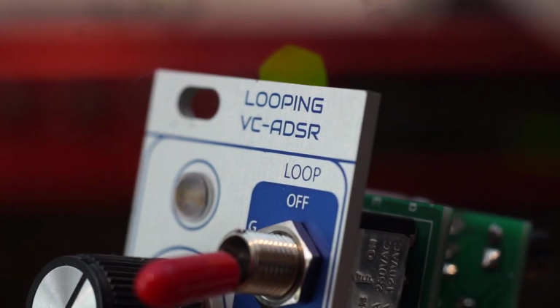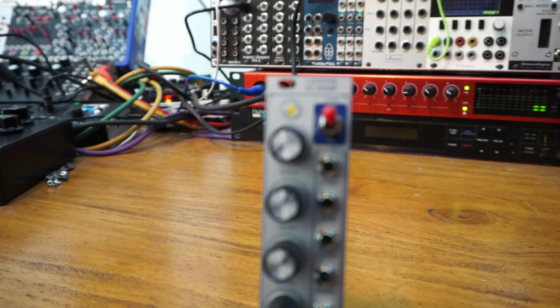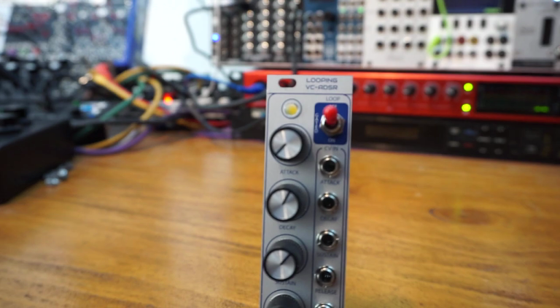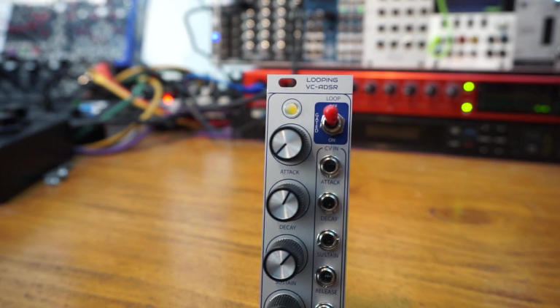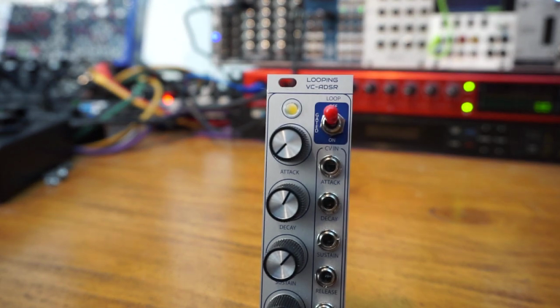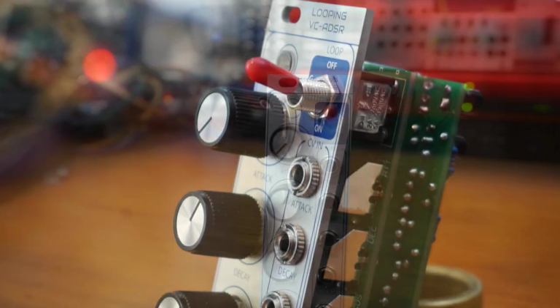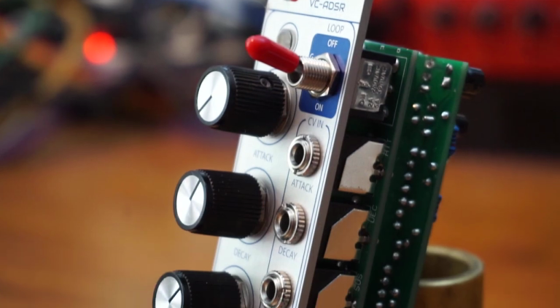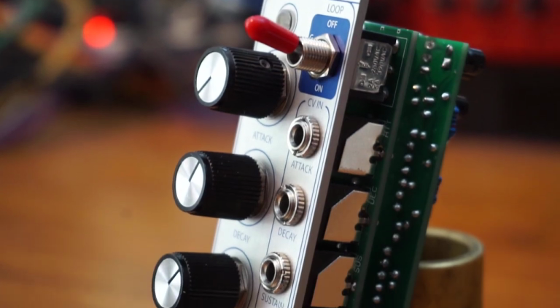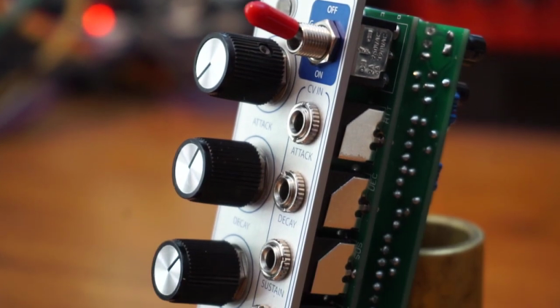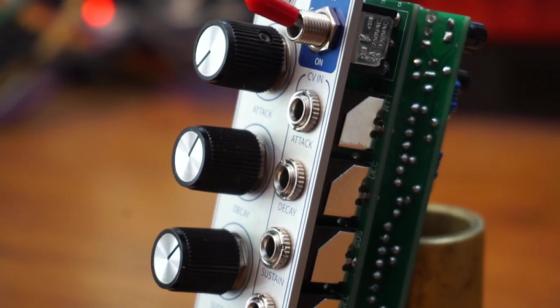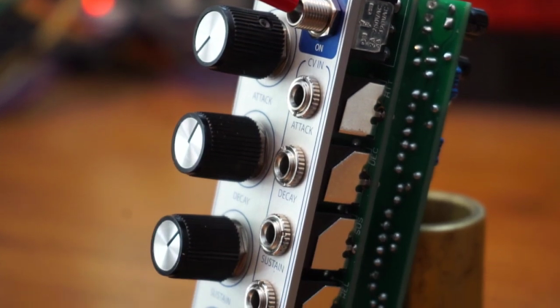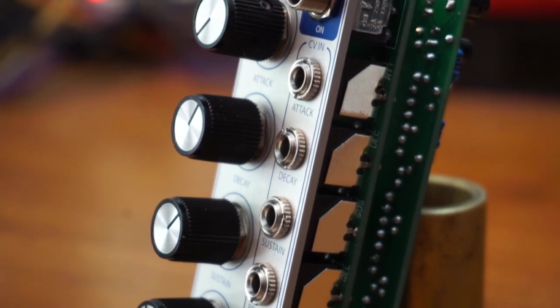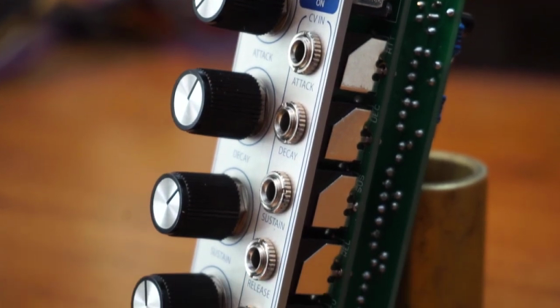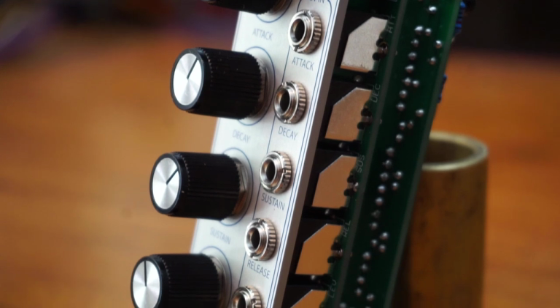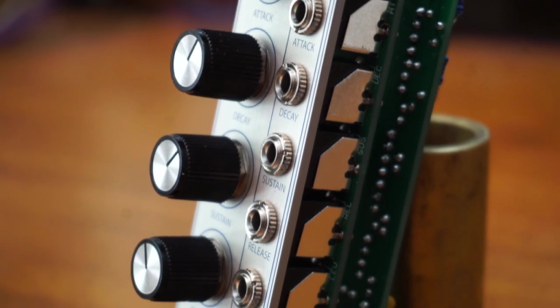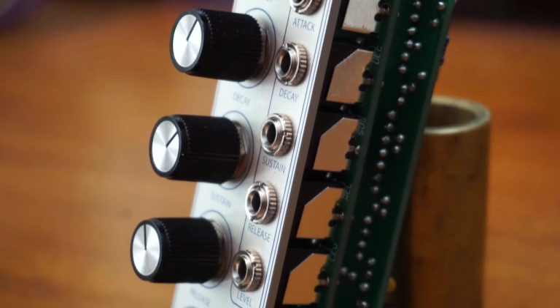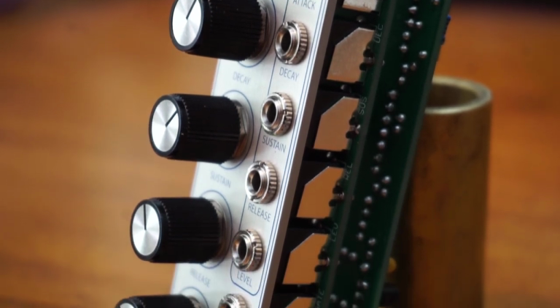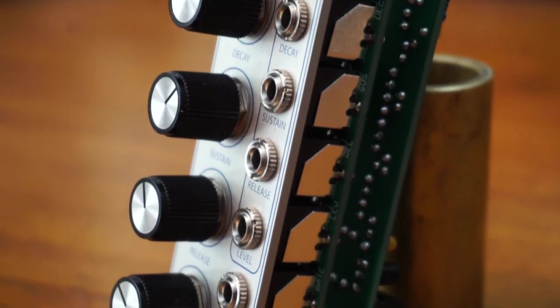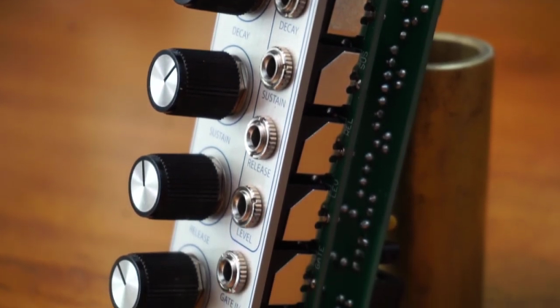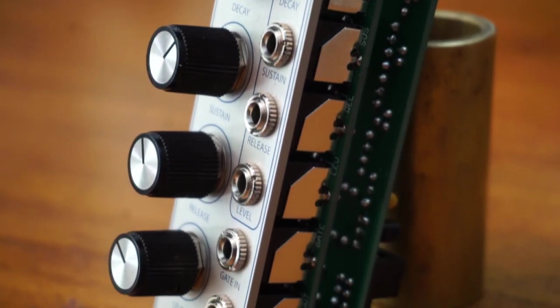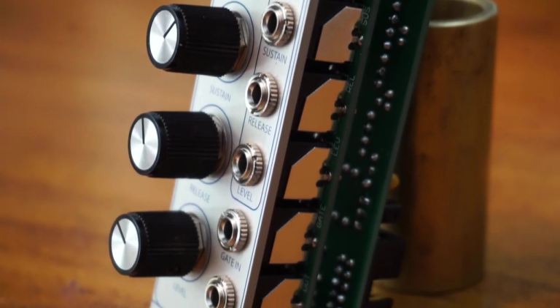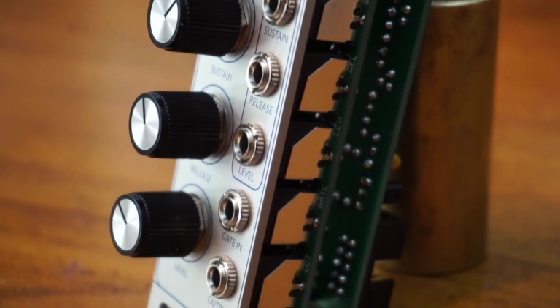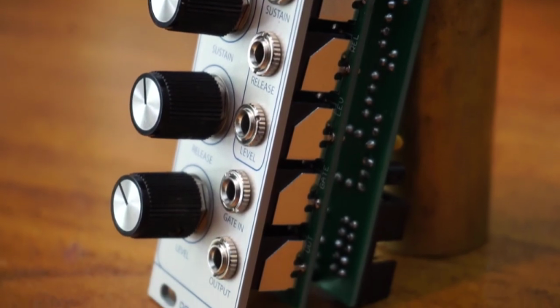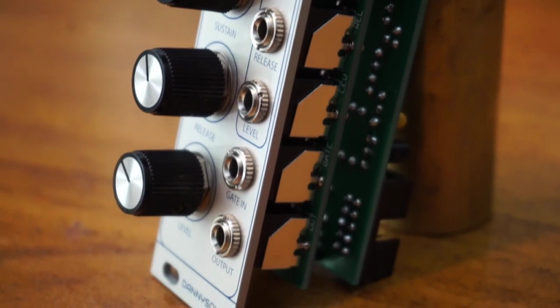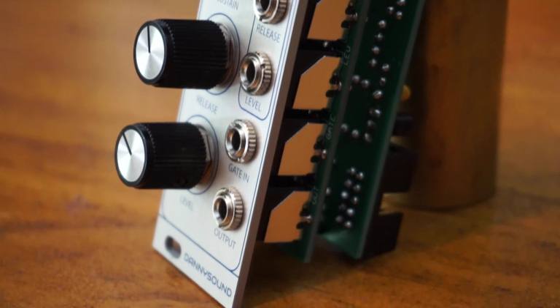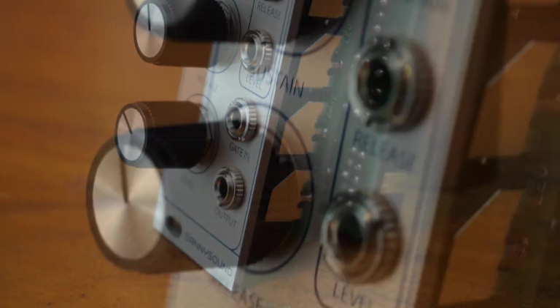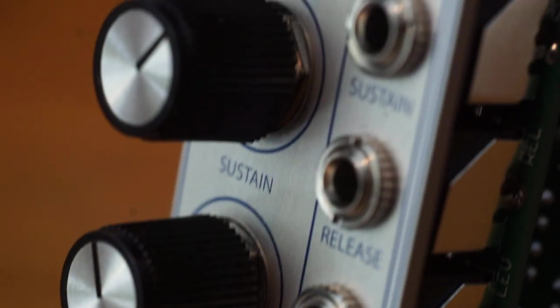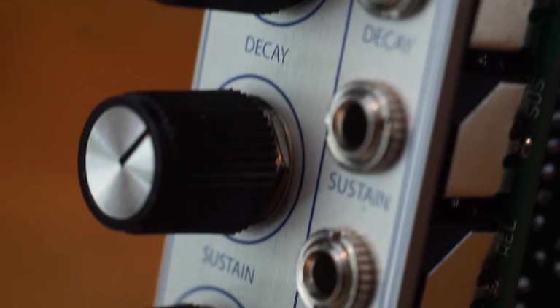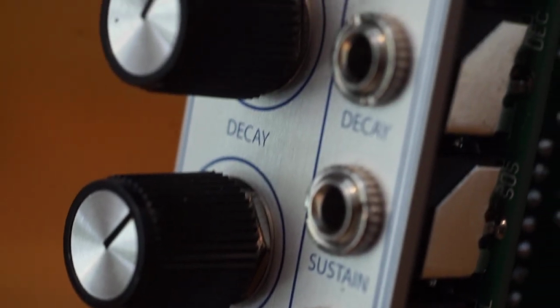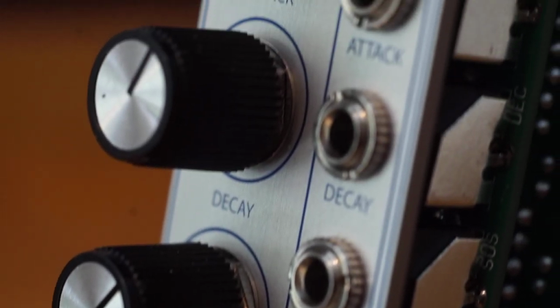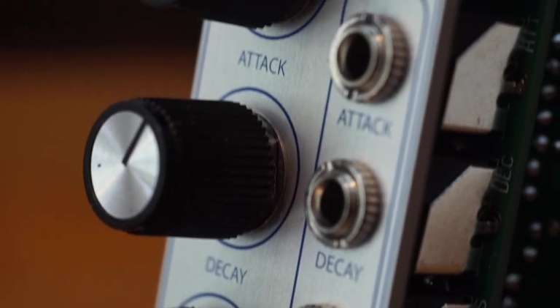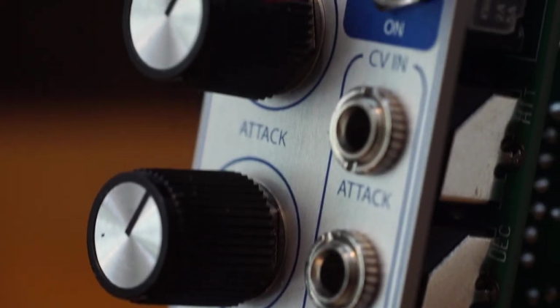This is a full-featured envelope generator based on the ElectroDruid EnvGen8 chip. It offers voltage control over attack, decay, sustain, and release, and level. There's a switch to select between normal operation, looping, and gated looping.